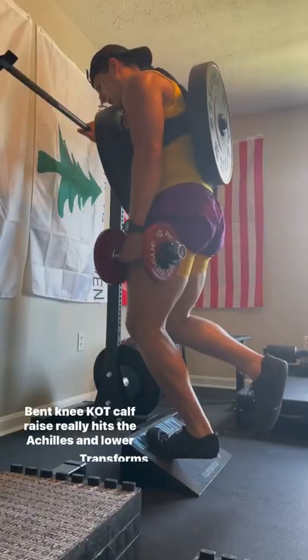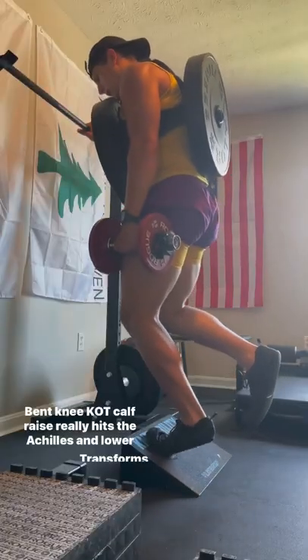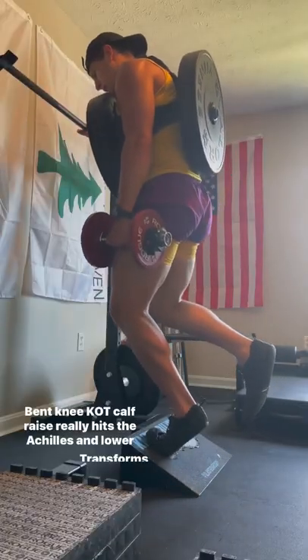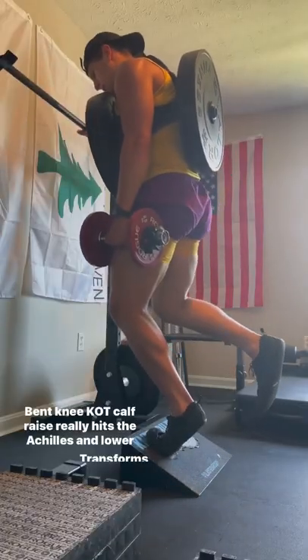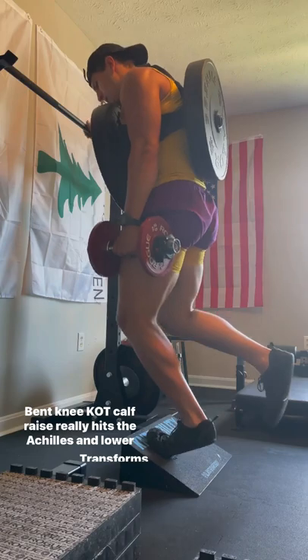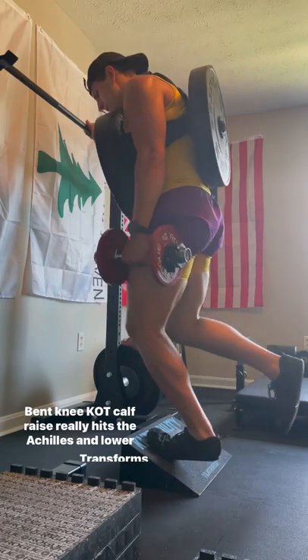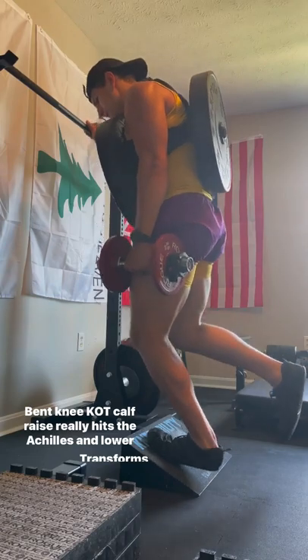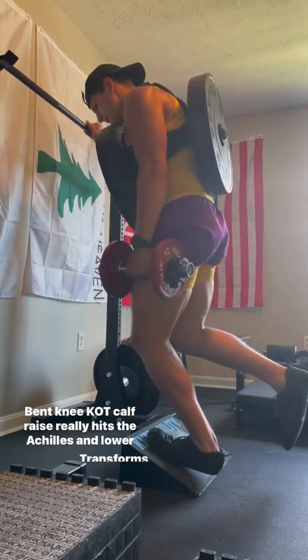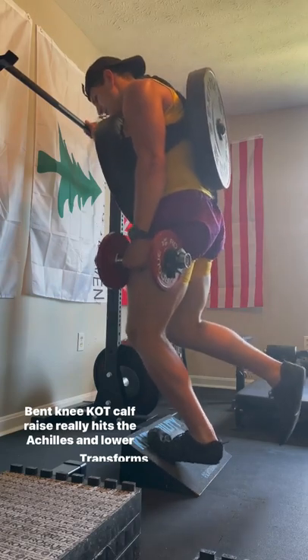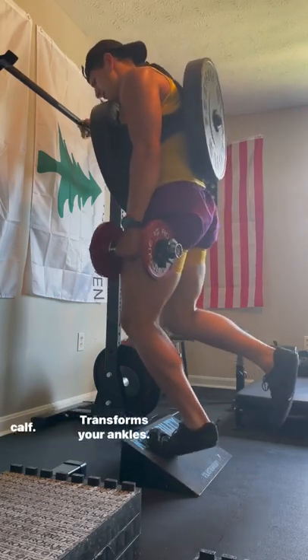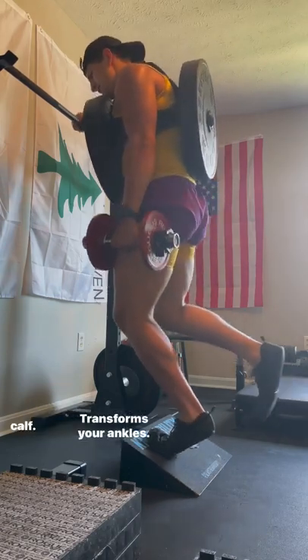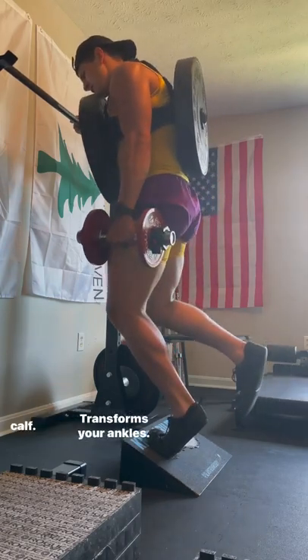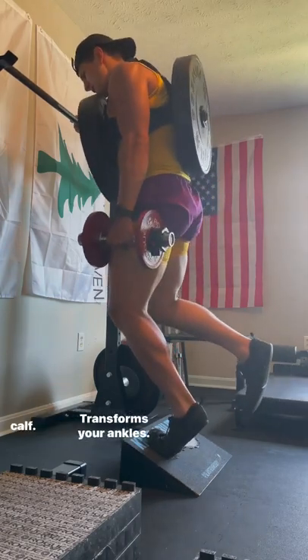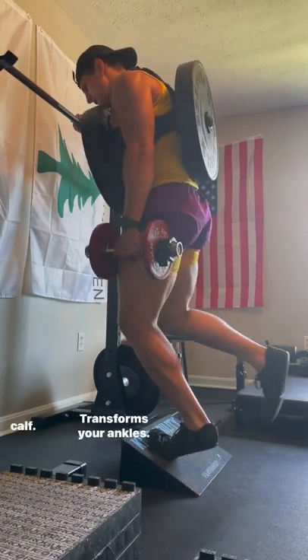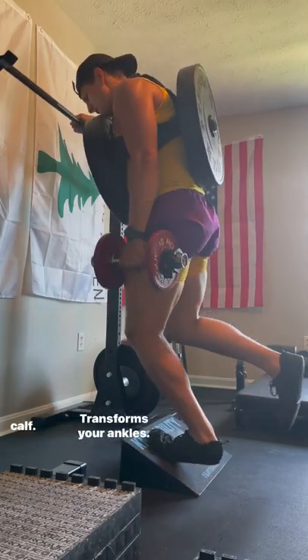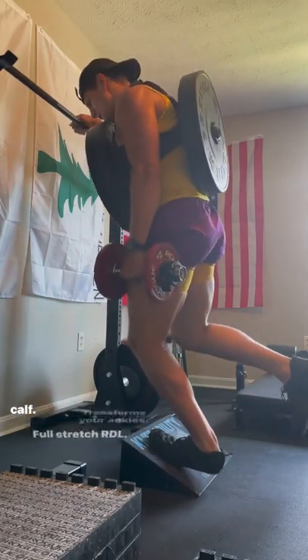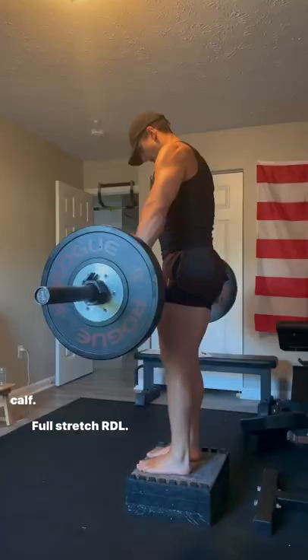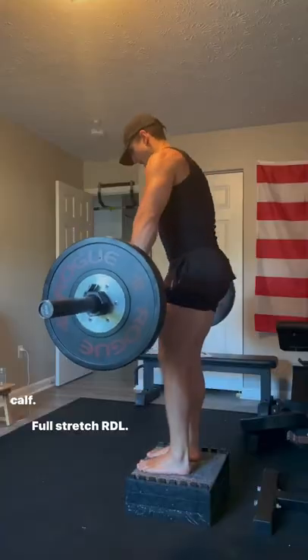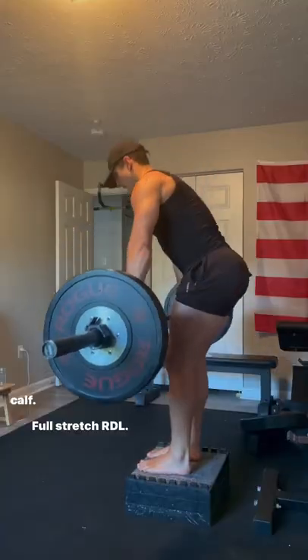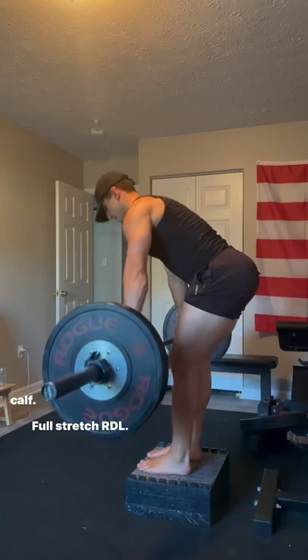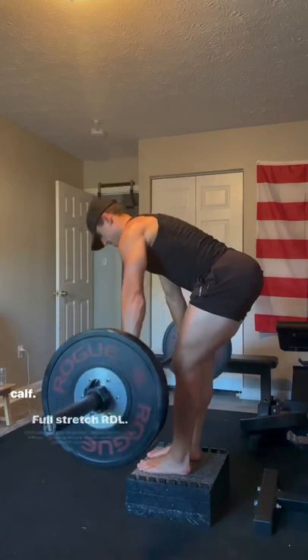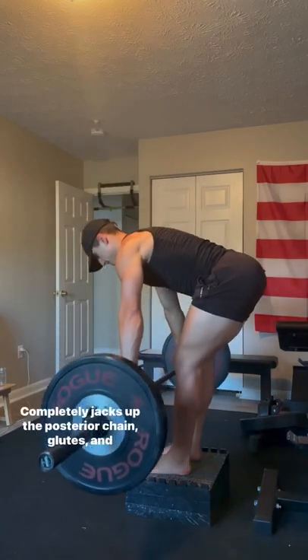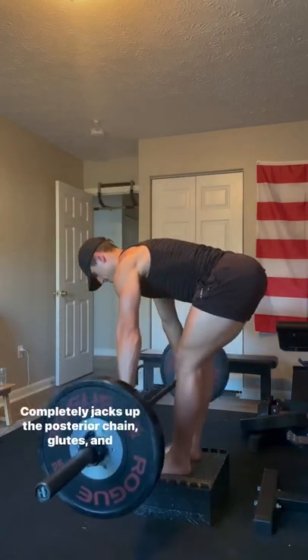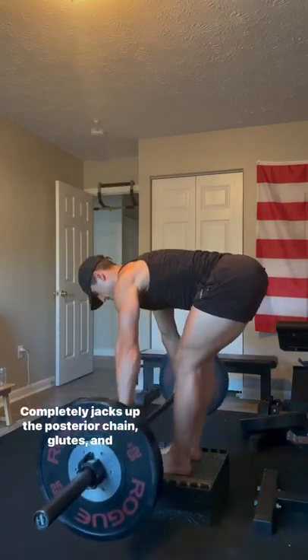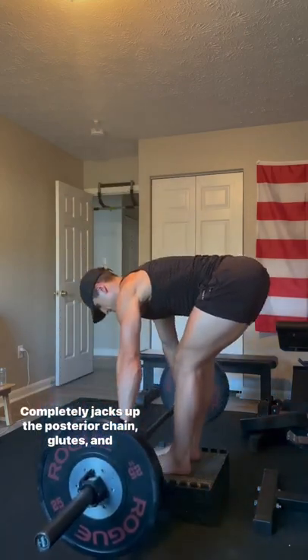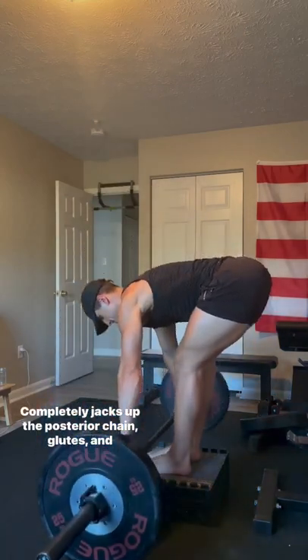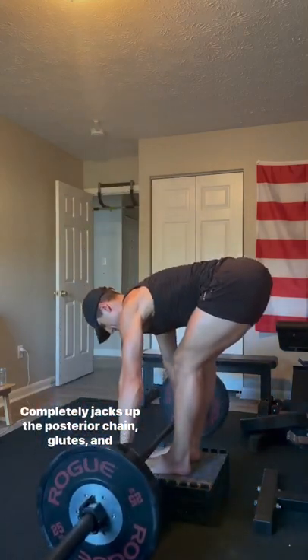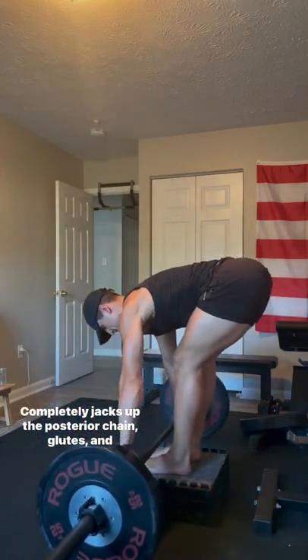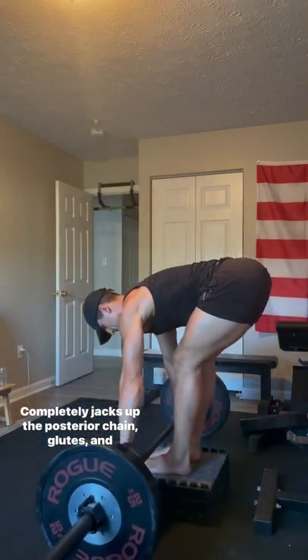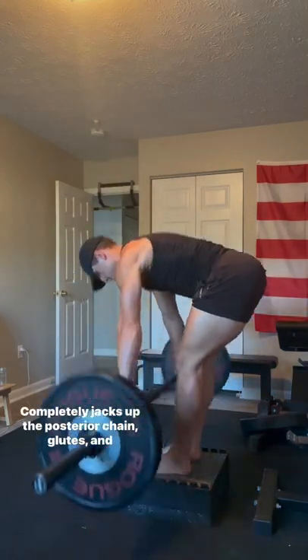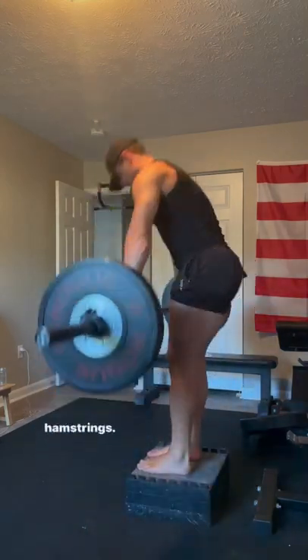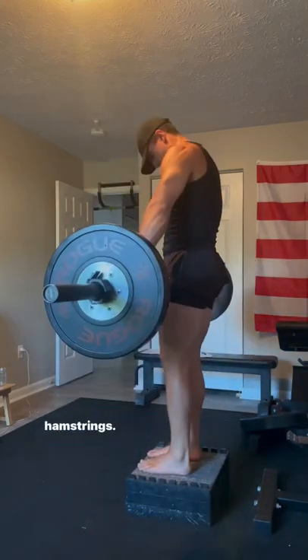Bent knee KOT calf raise really hits the Achilles and lower calf, transforms your ankles. Full stretch RDL completely jacks up the posterior chain, glutes, and hamstrings.